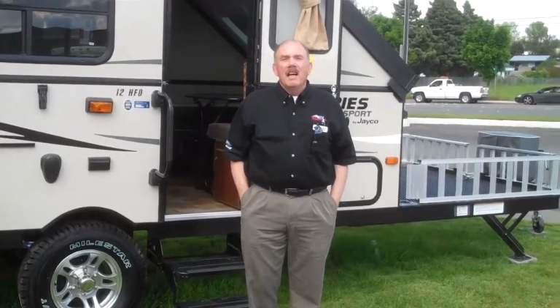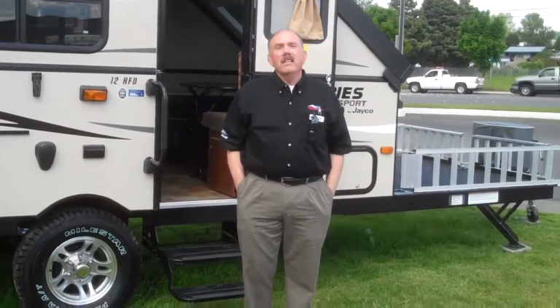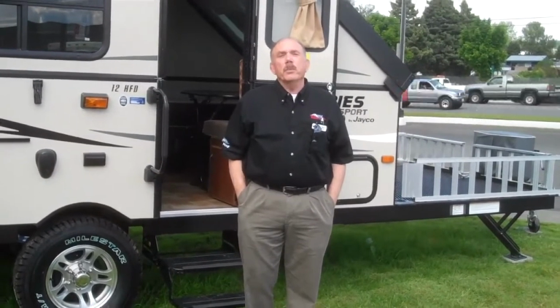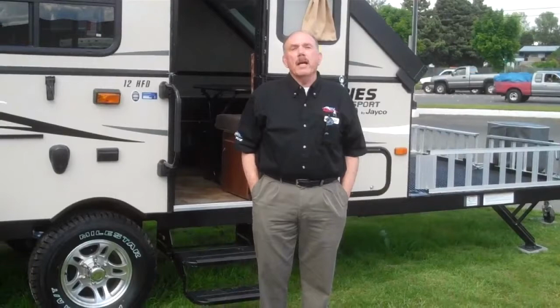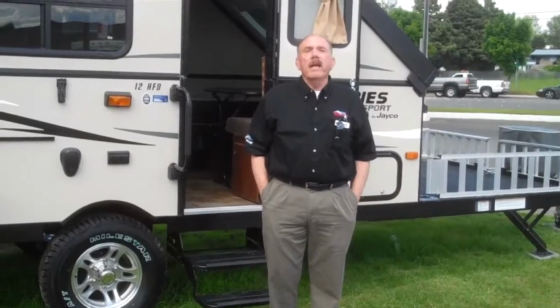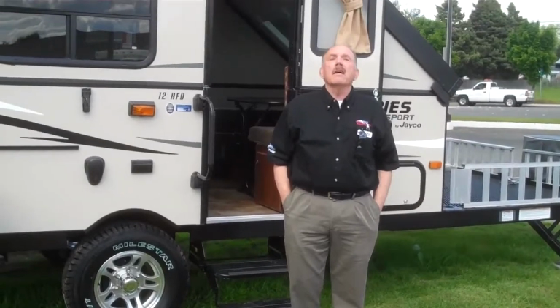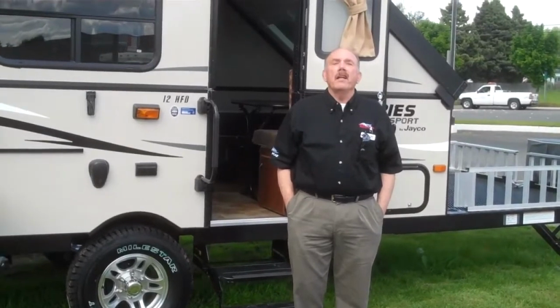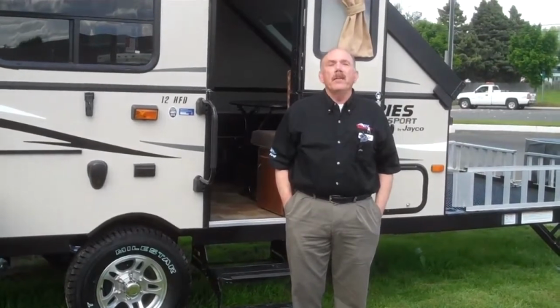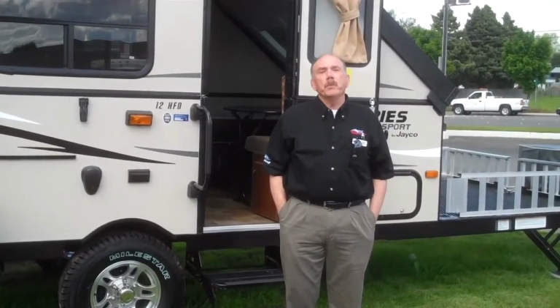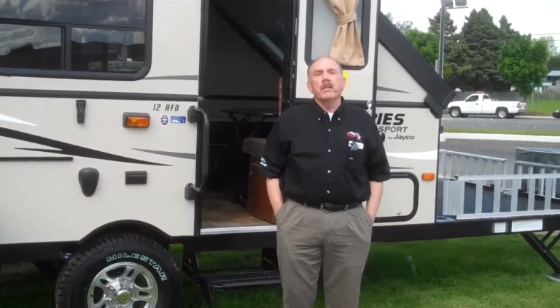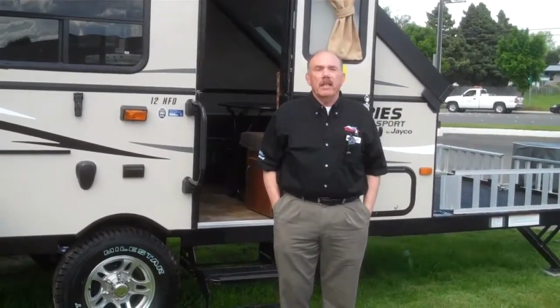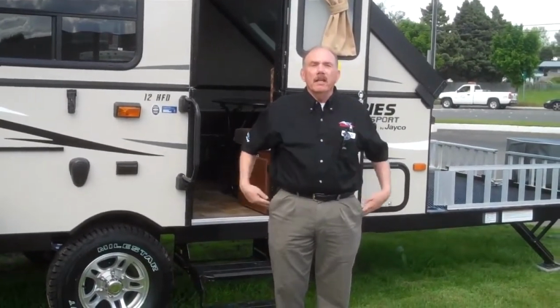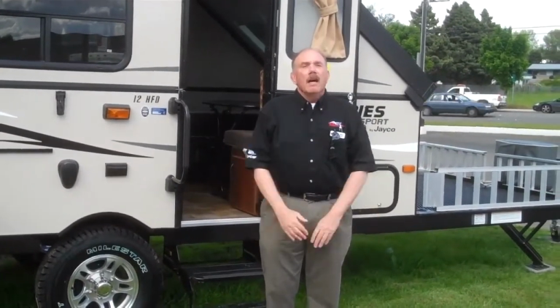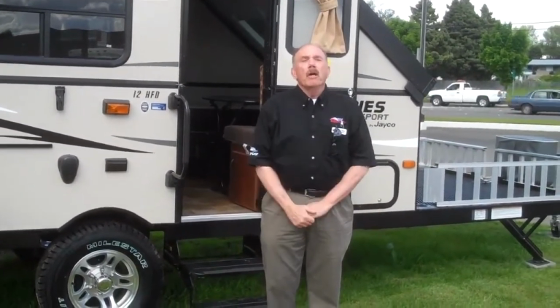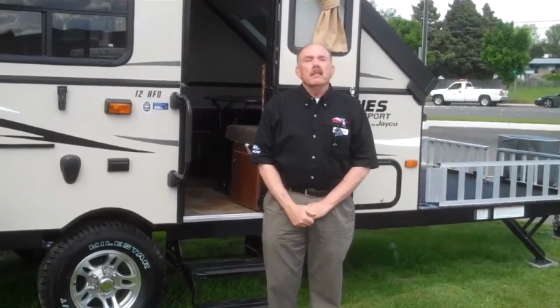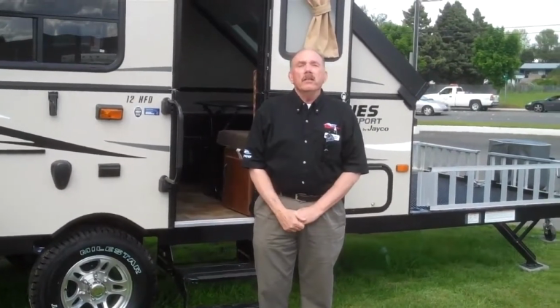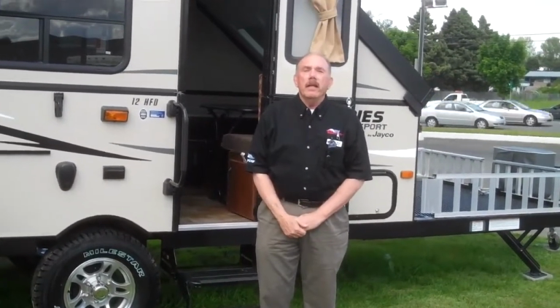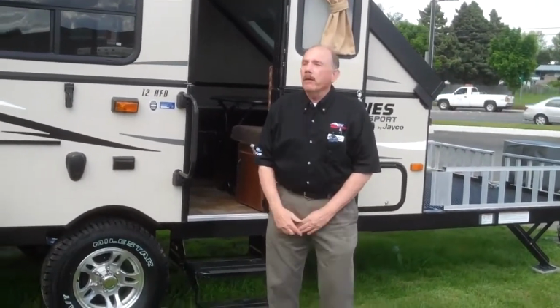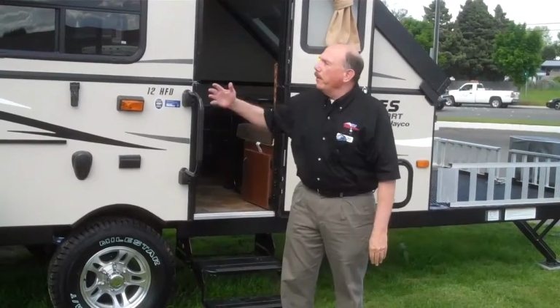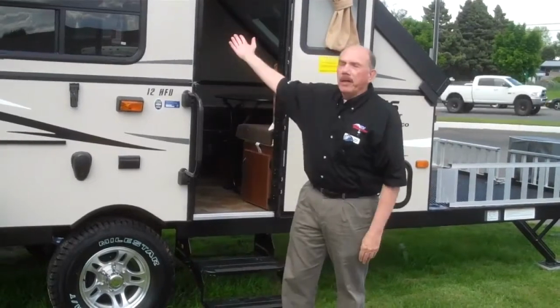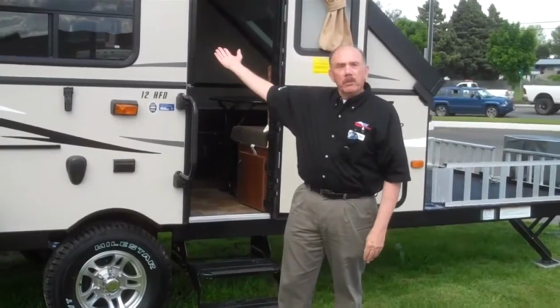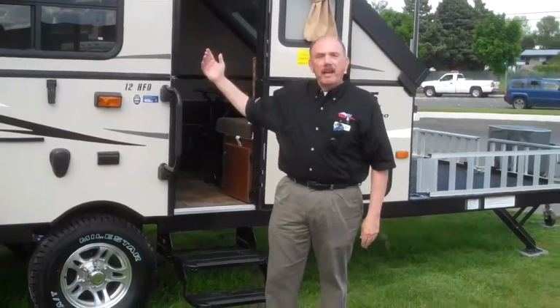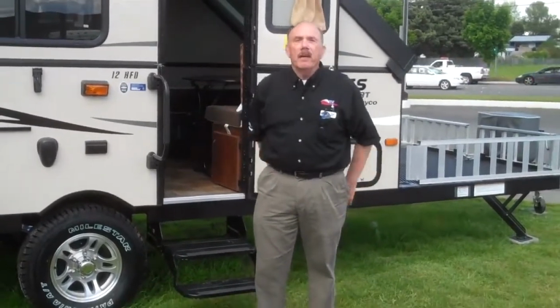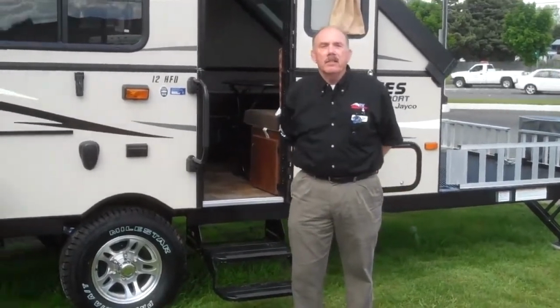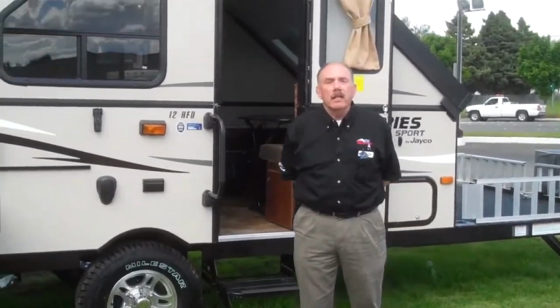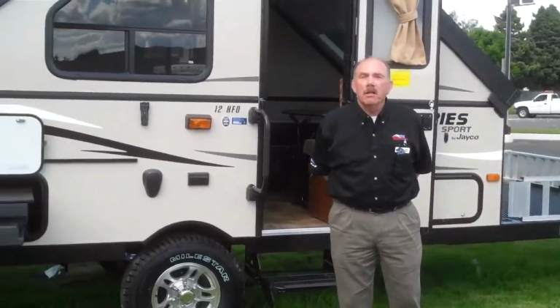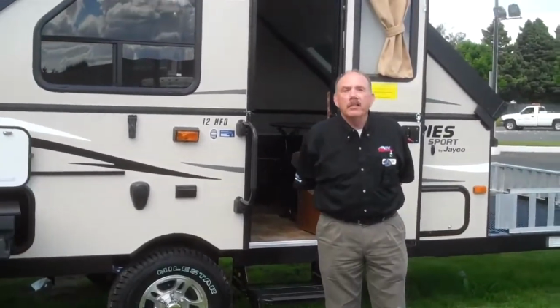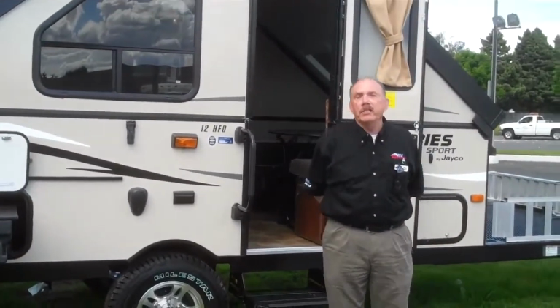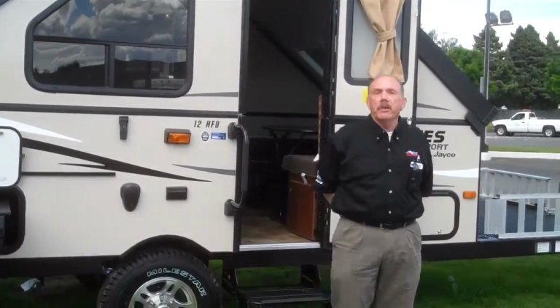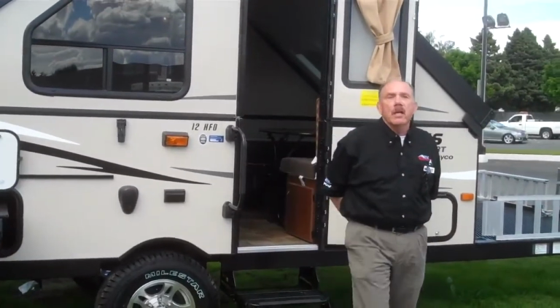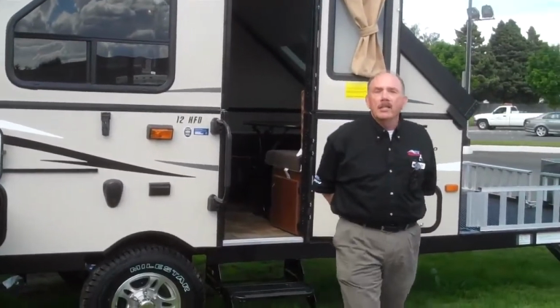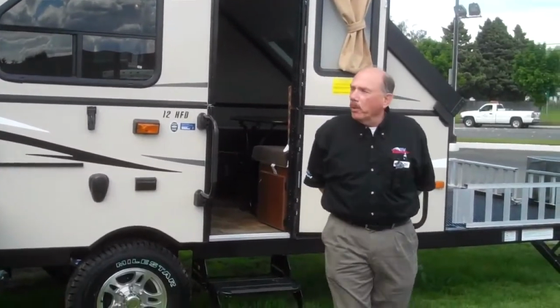Hi, this is Rick Seibel at Valley RV Supercenter here in Kent. I wanted to talk to you today about our new A-frames that we have in stock. It's called a J-Series Sport.